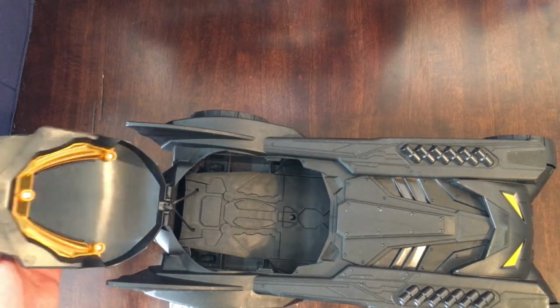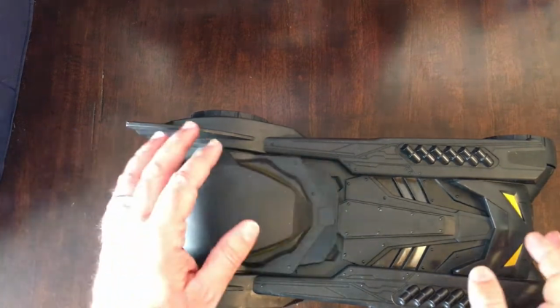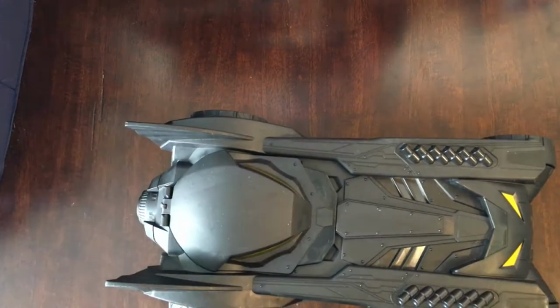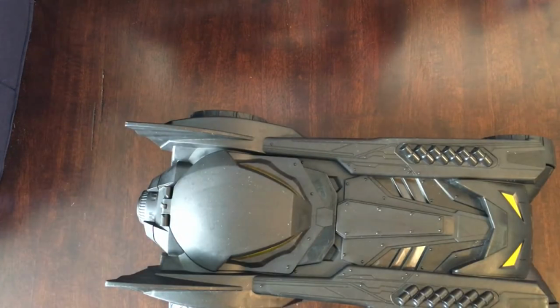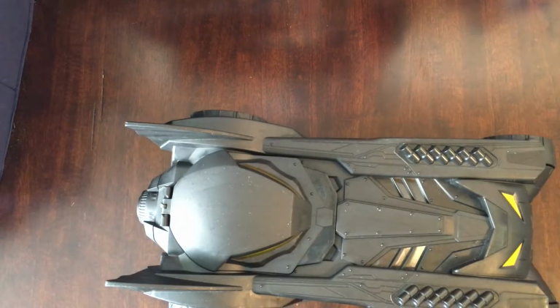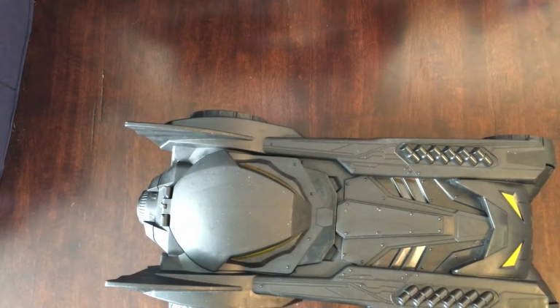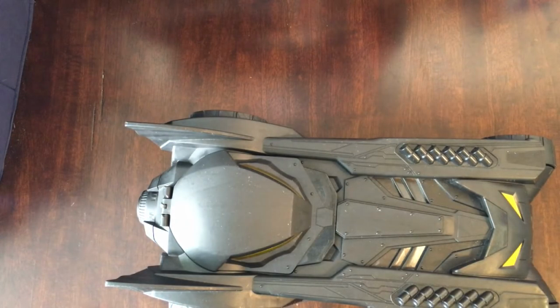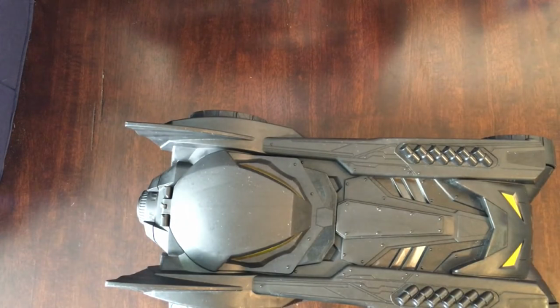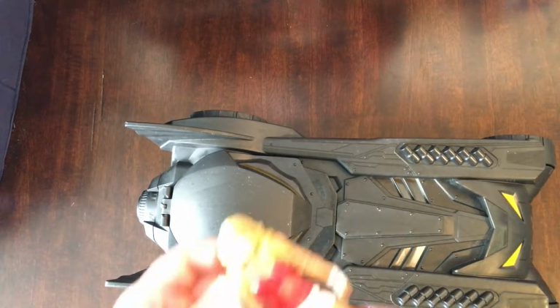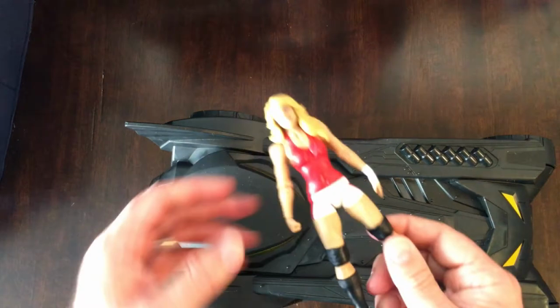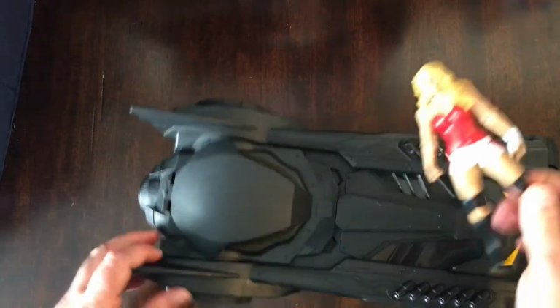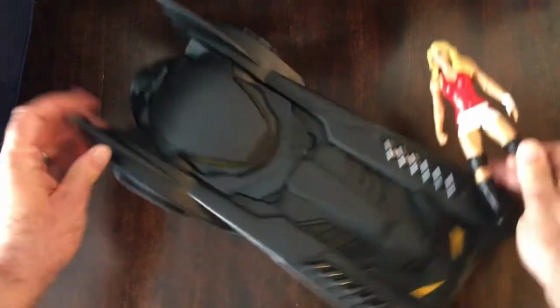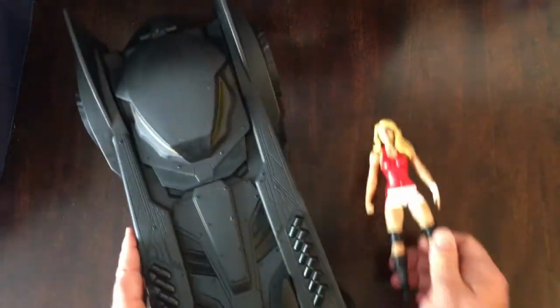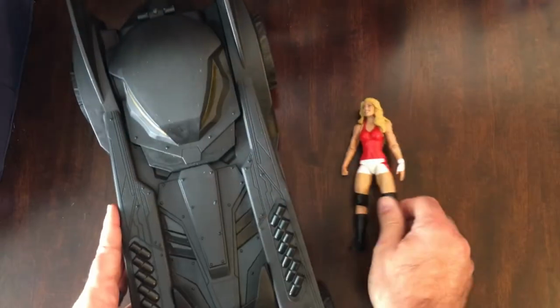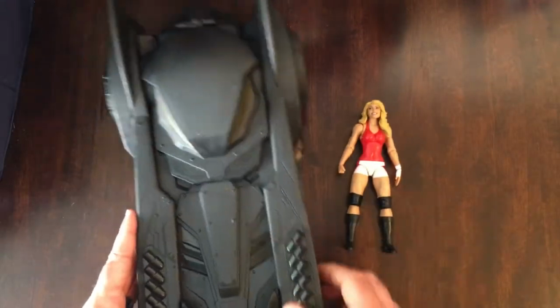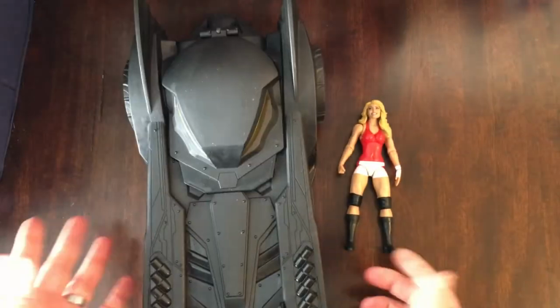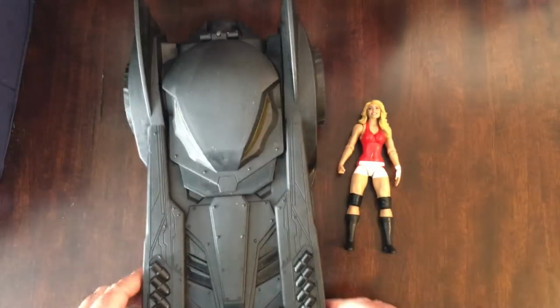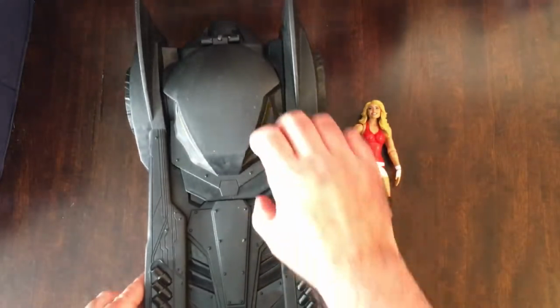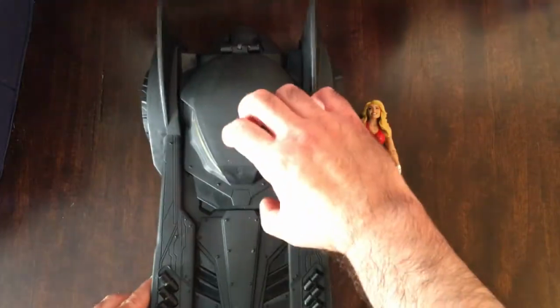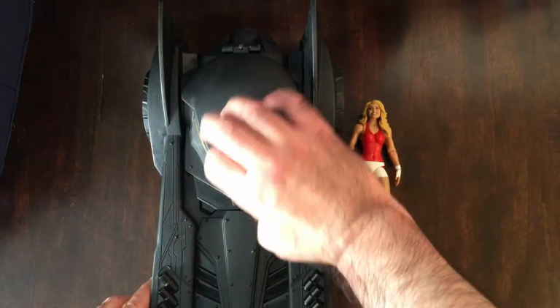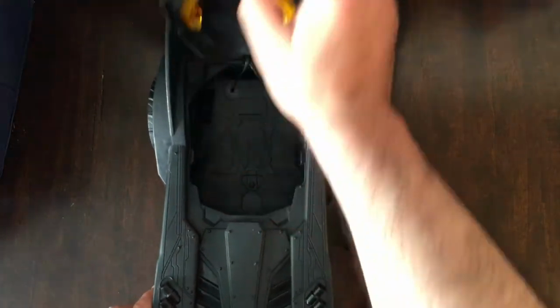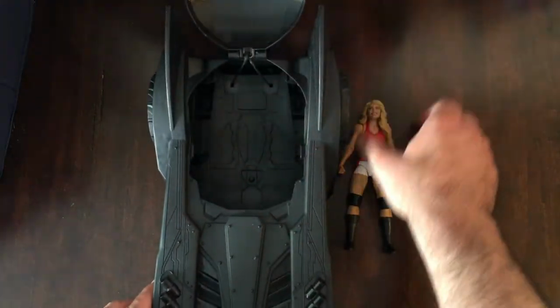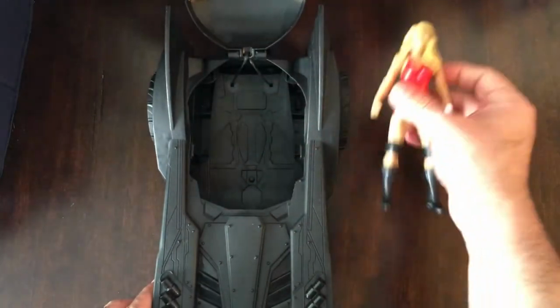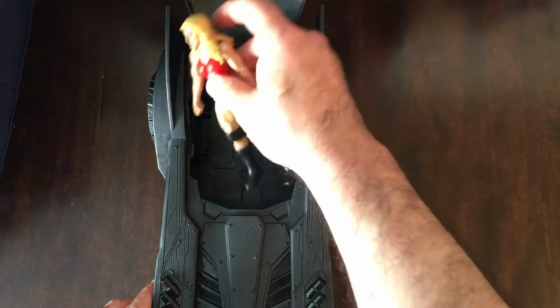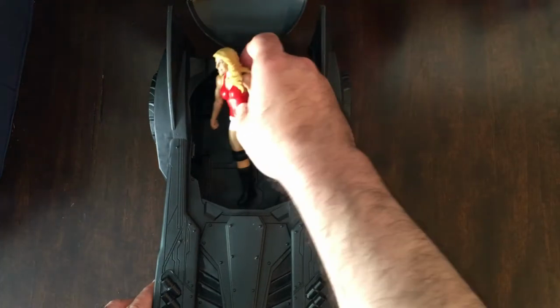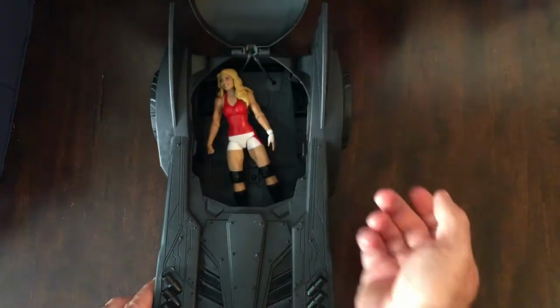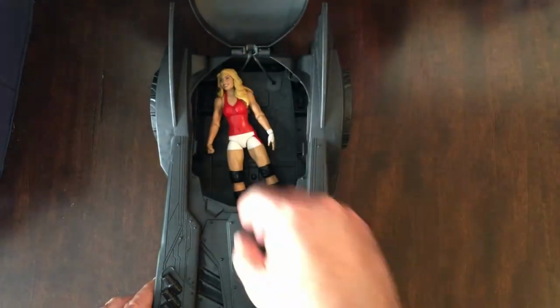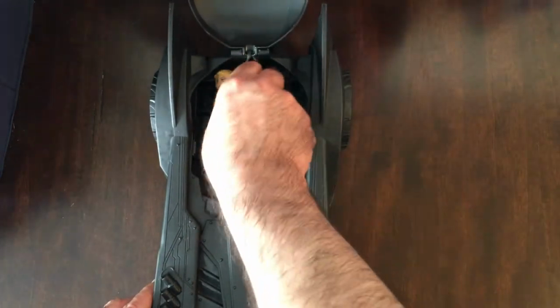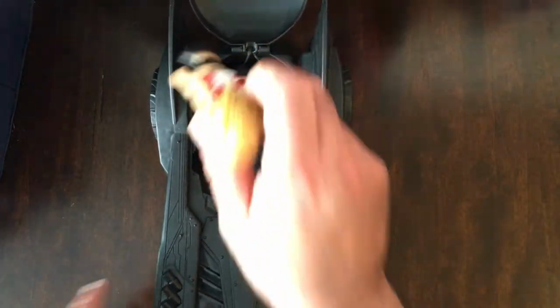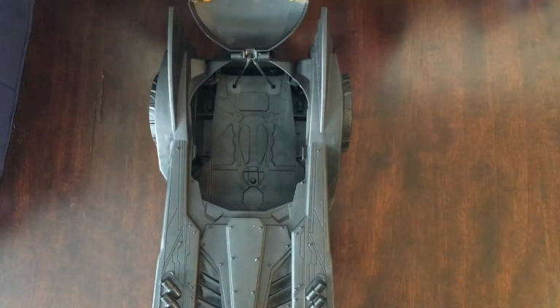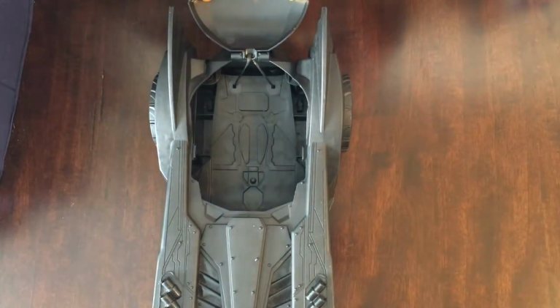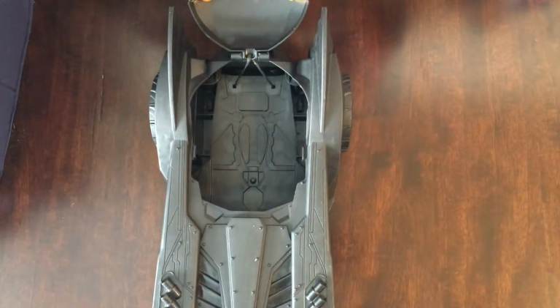Grab a WWE character here — grab Trish Stratus — and you can see how big the Batmobile is in comparison. So it's made for like those Titan type figures, the 10-inch or 12-inch line they came out with.